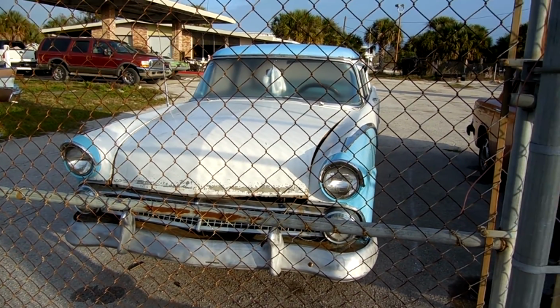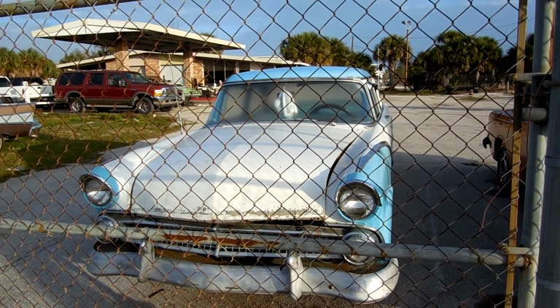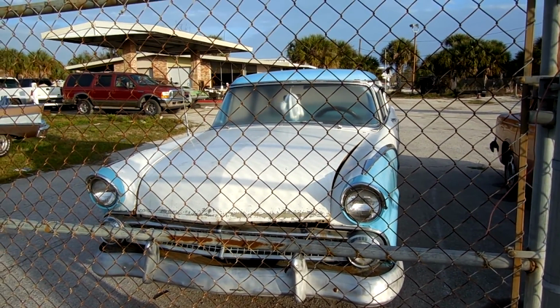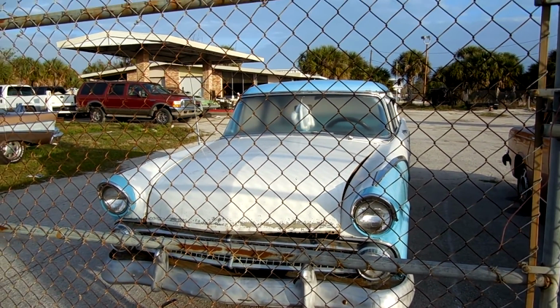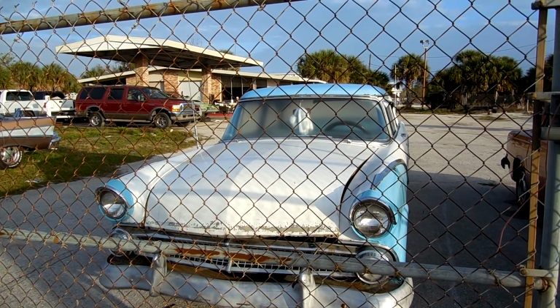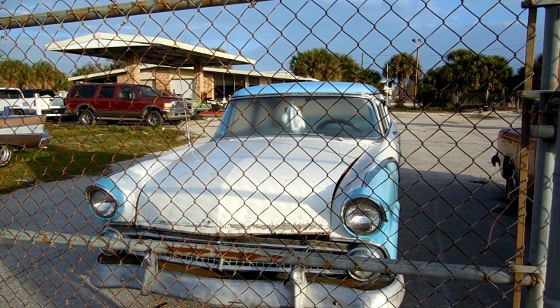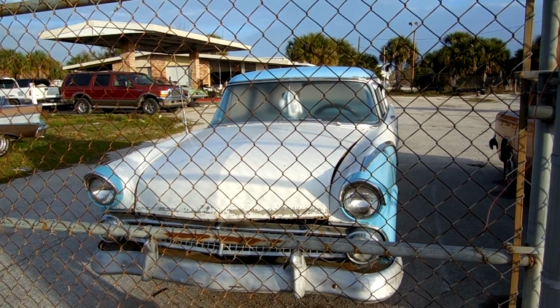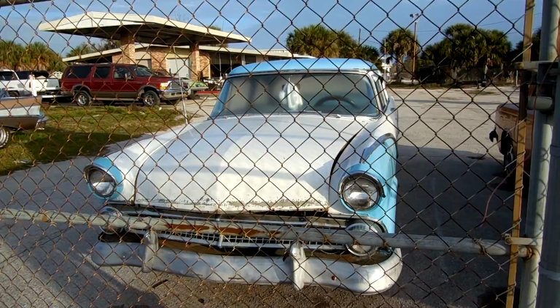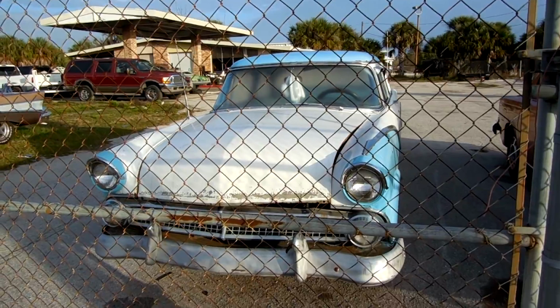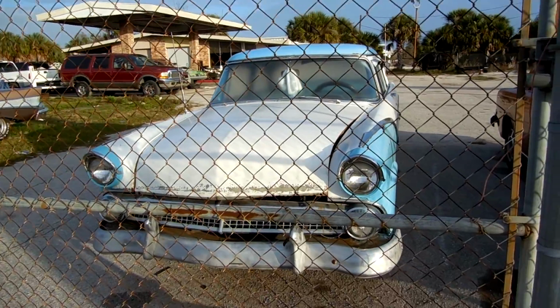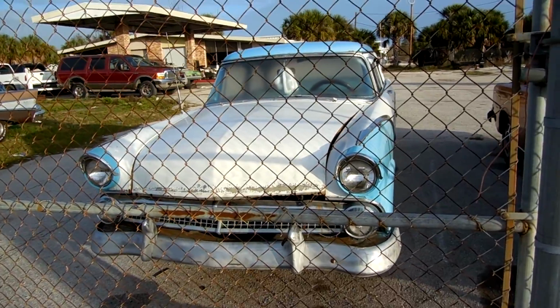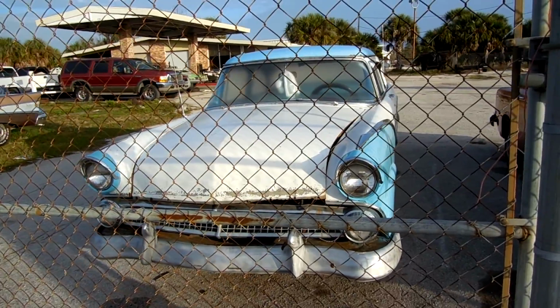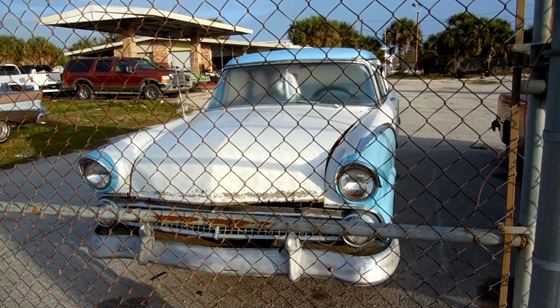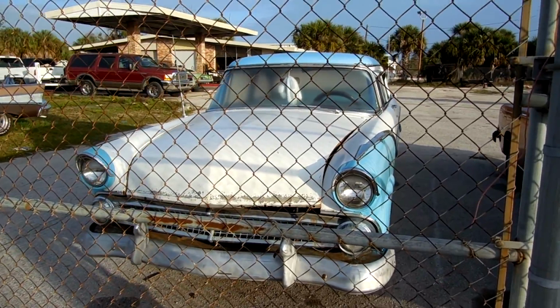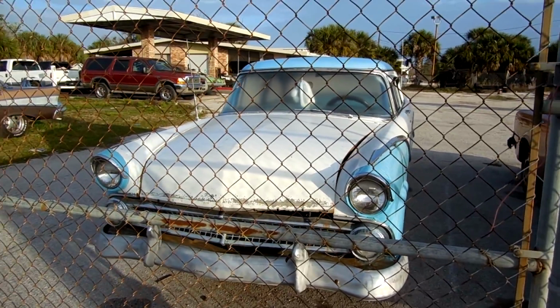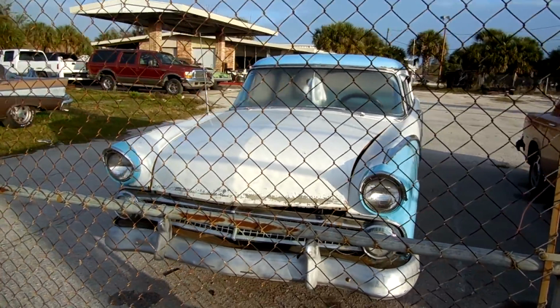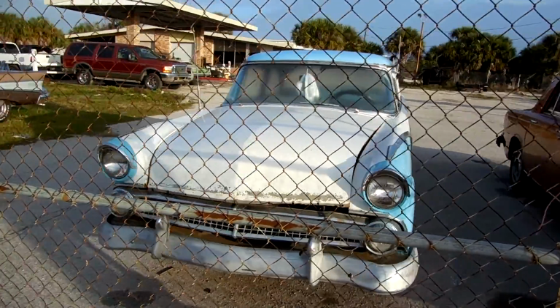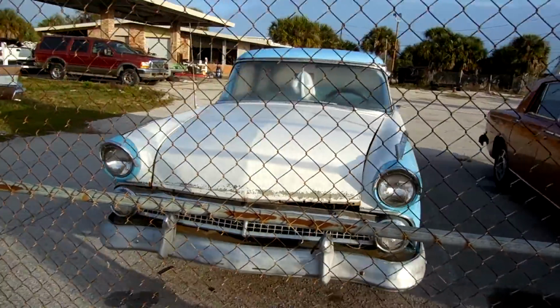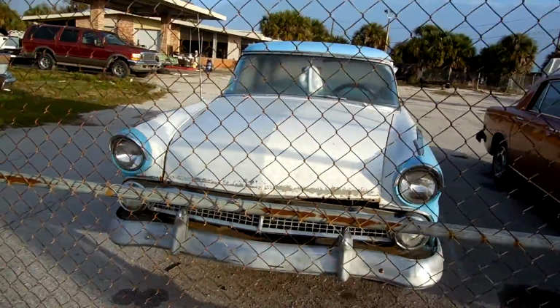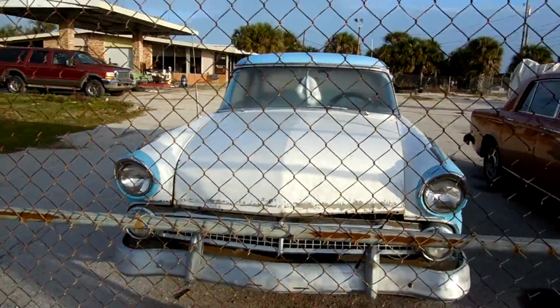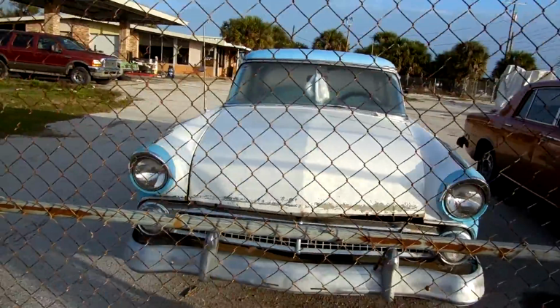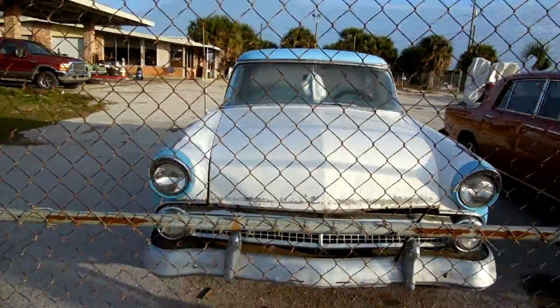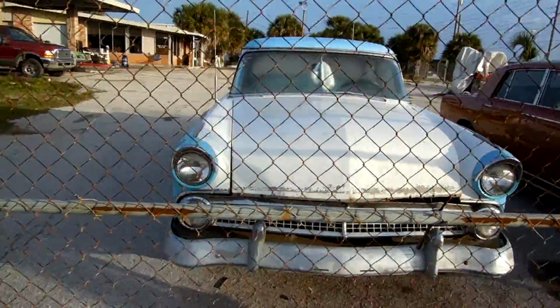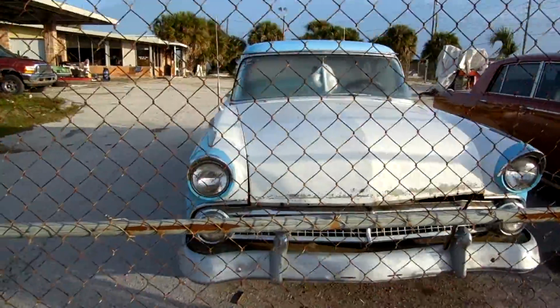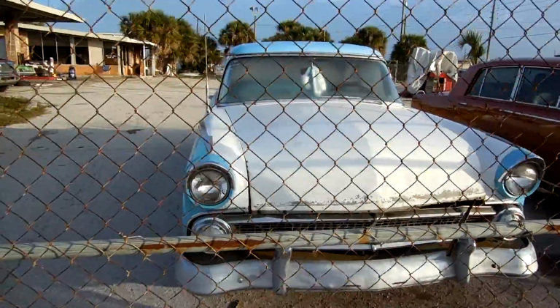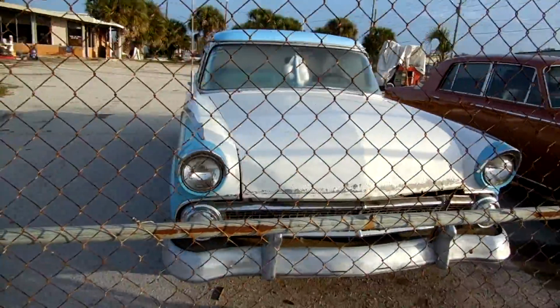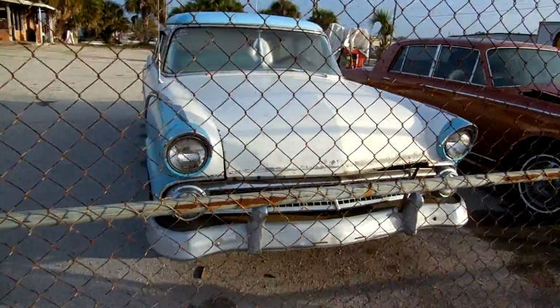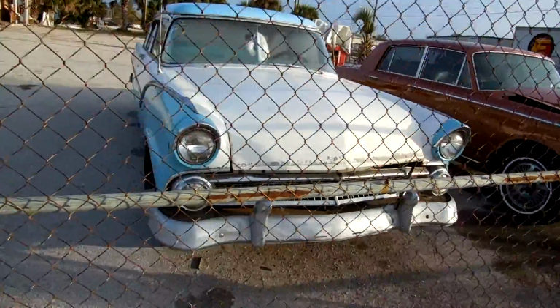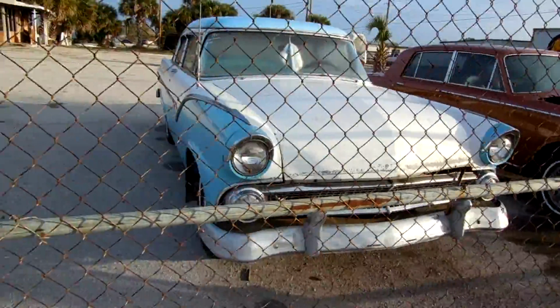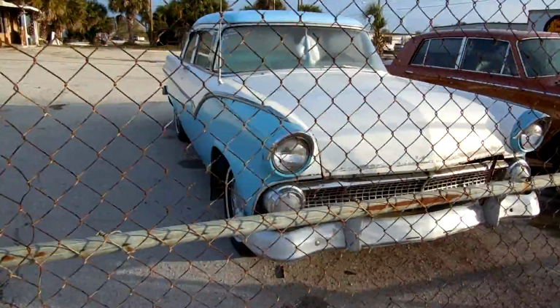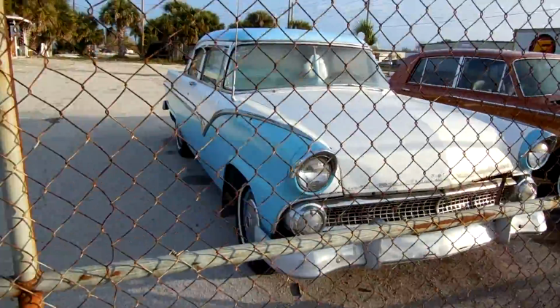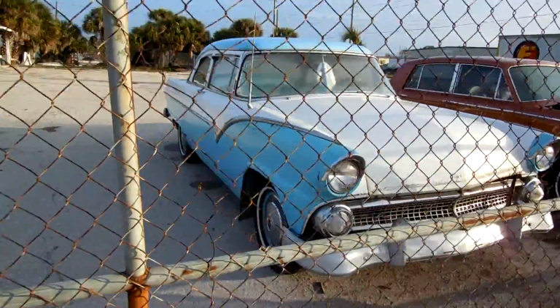This is, I guess, a '55 Ford. I could be wrong. It's in pretty good condition. Not bad at all.